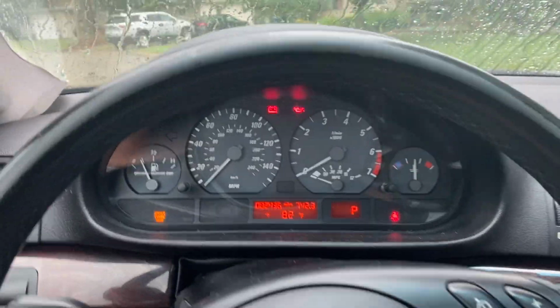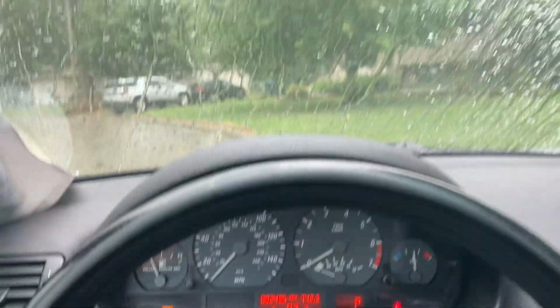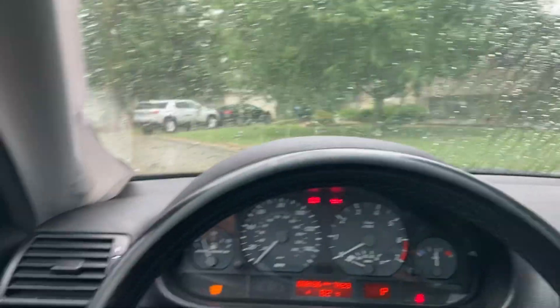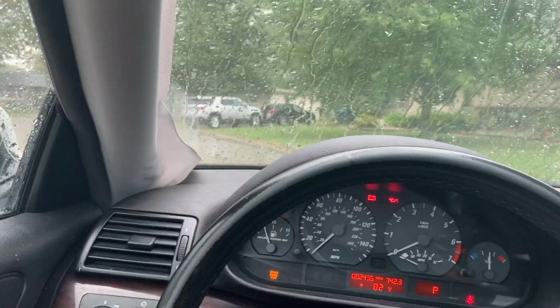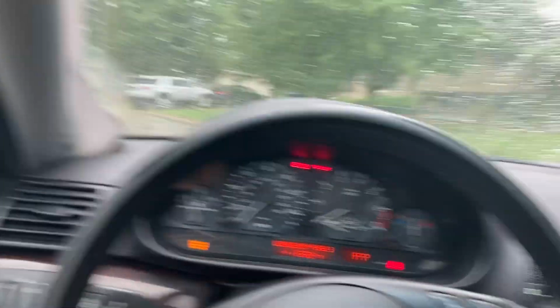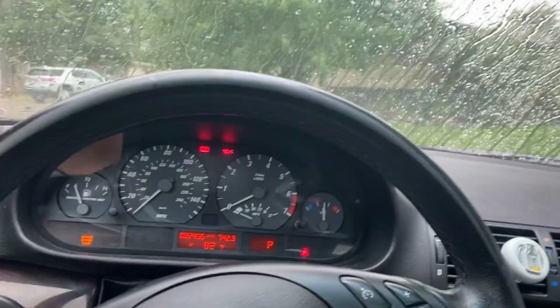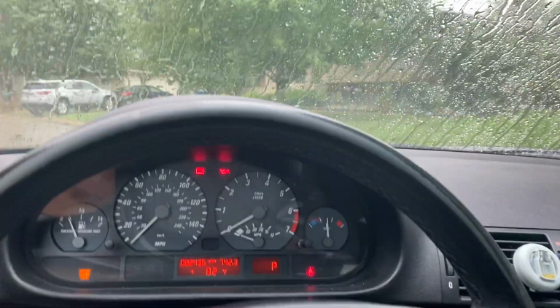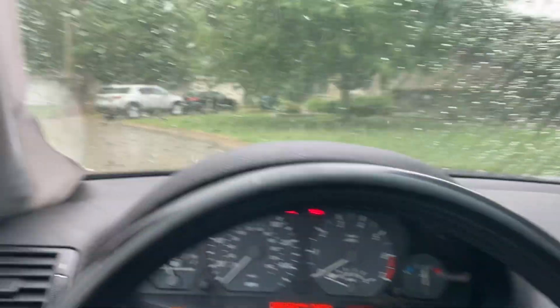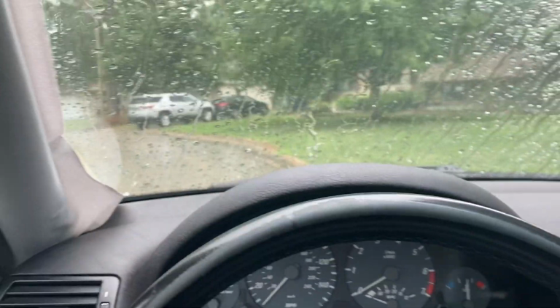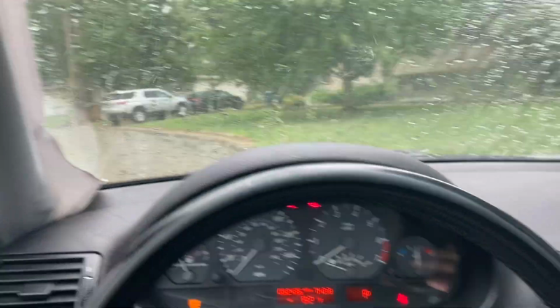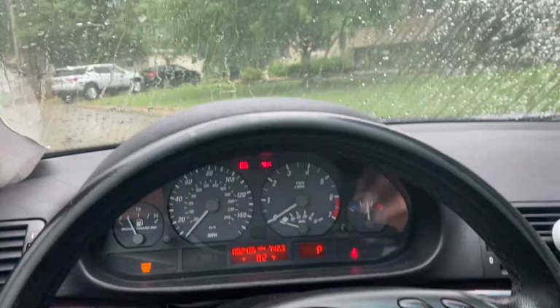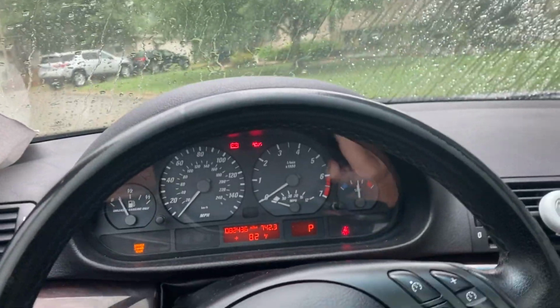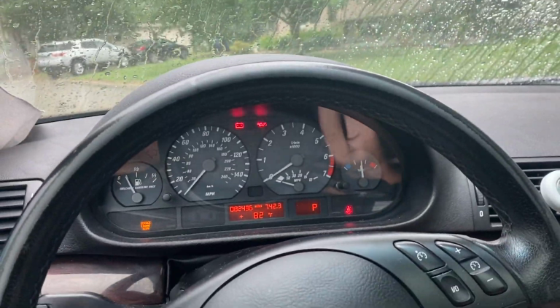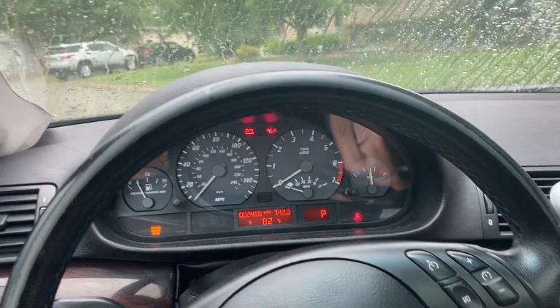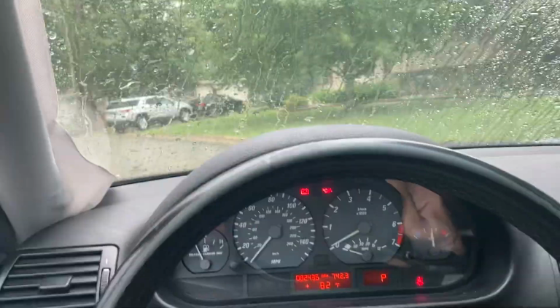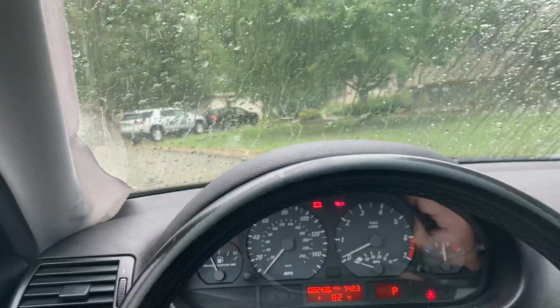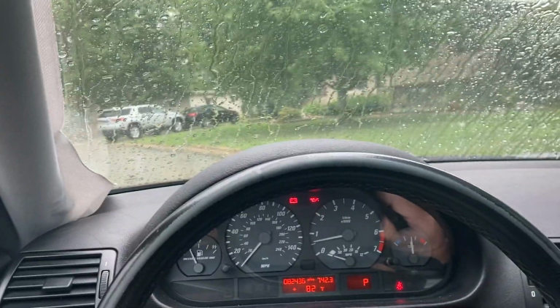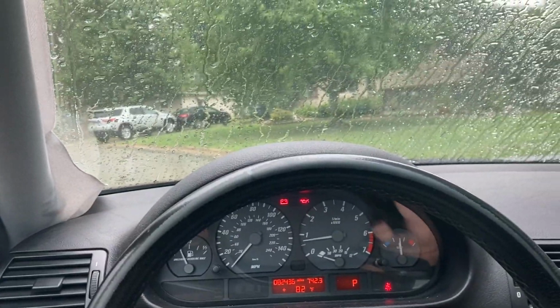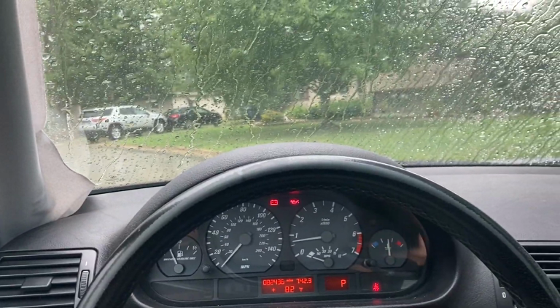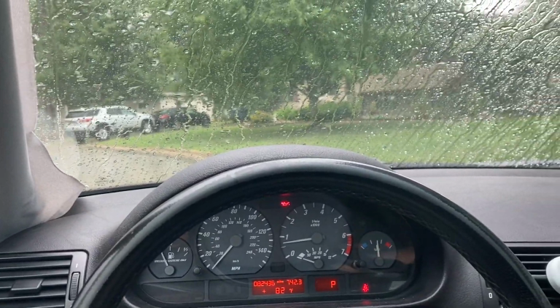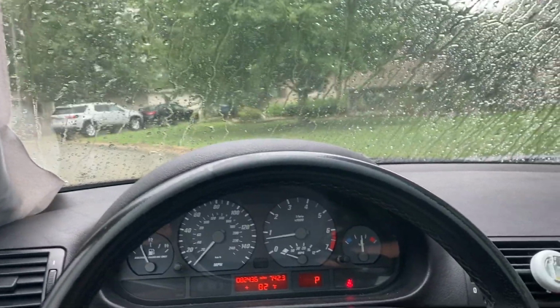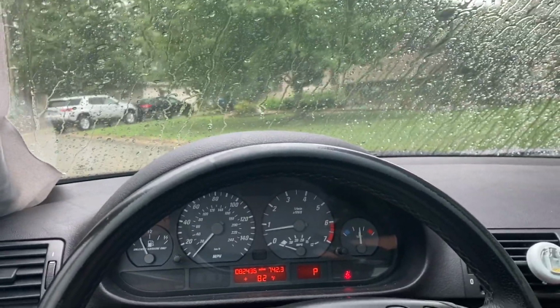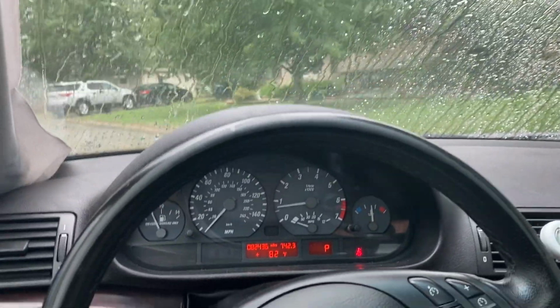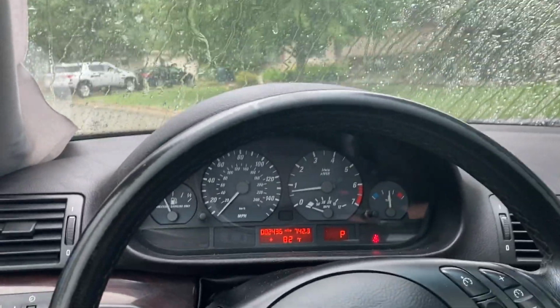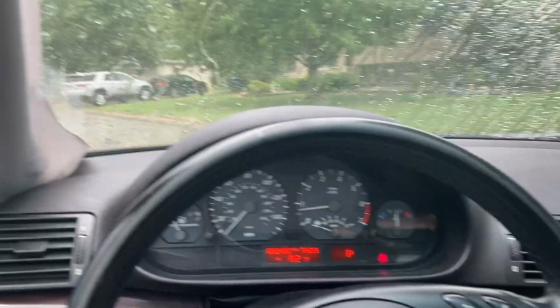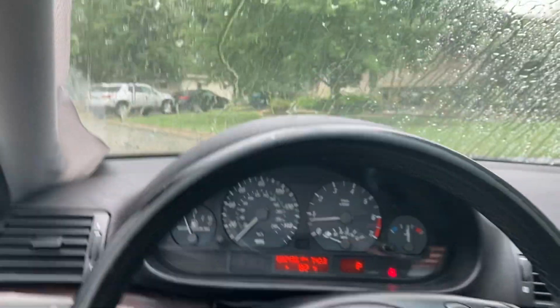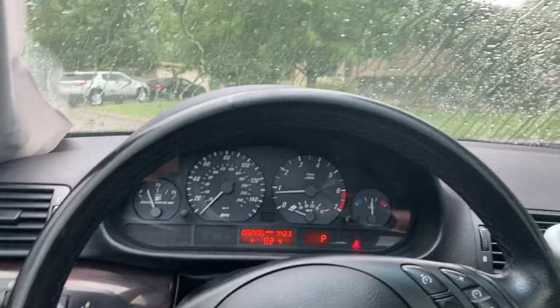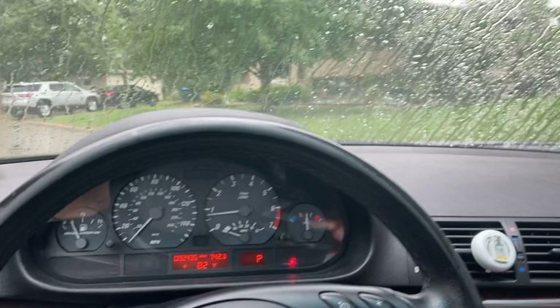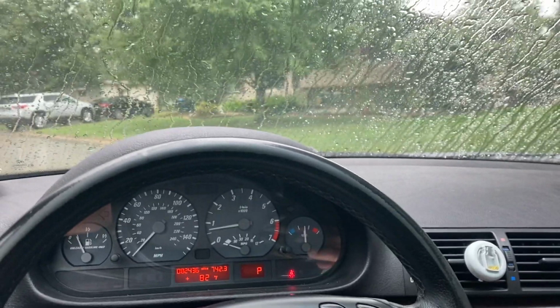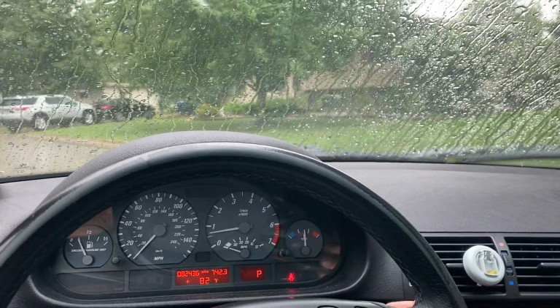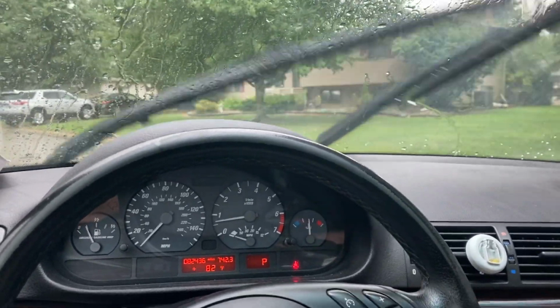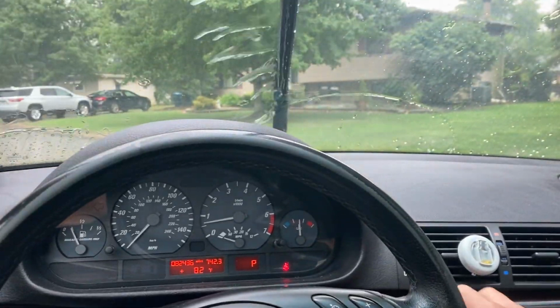It just never rained this much — I've never driven in this much rain before. Cold start too — the car barely started there. We definitely need some work done.